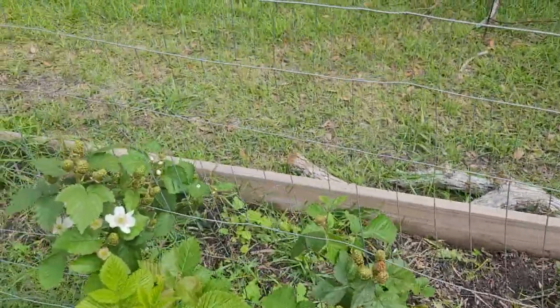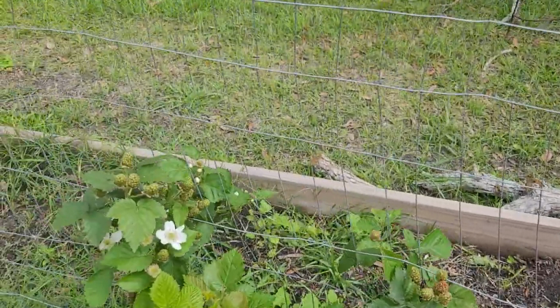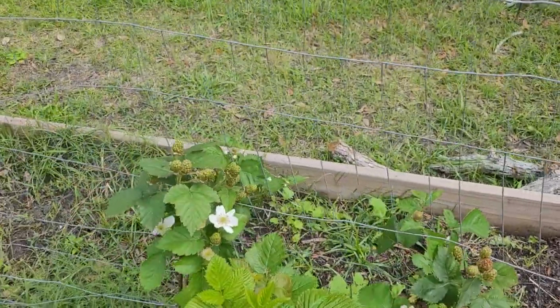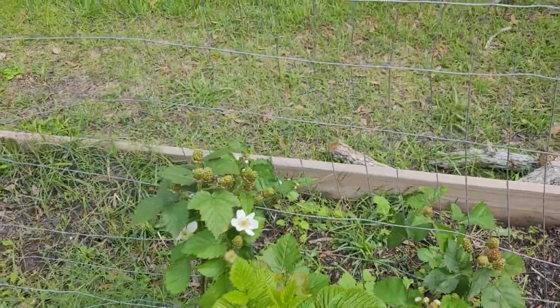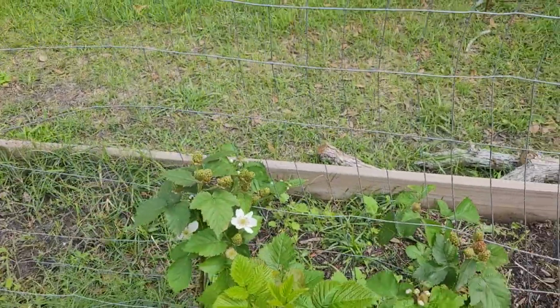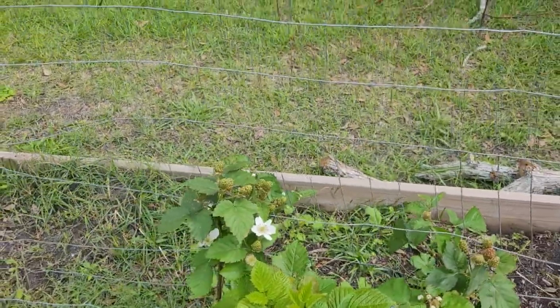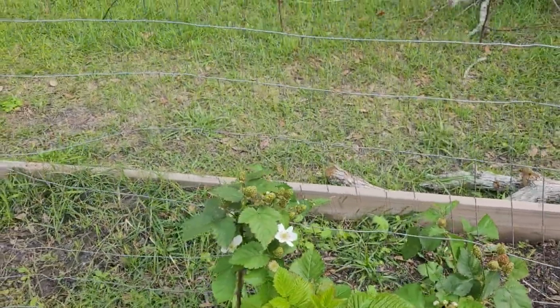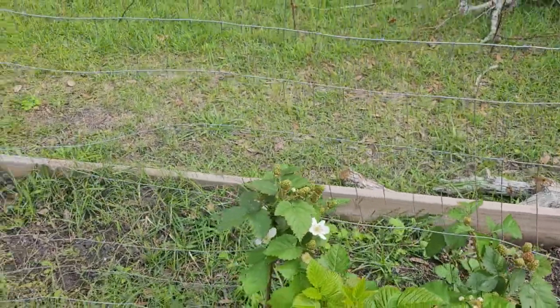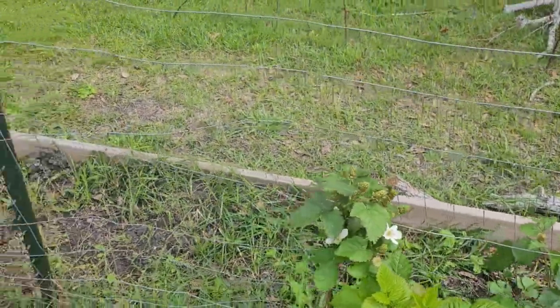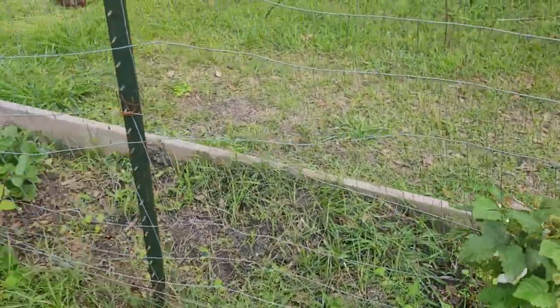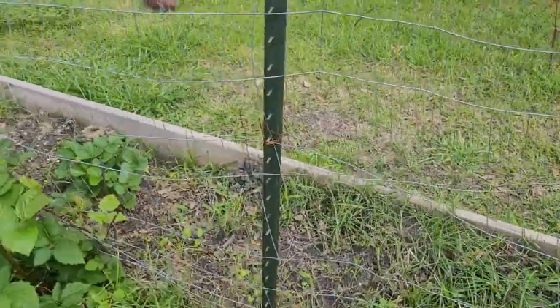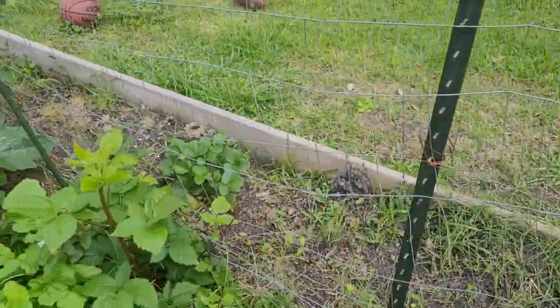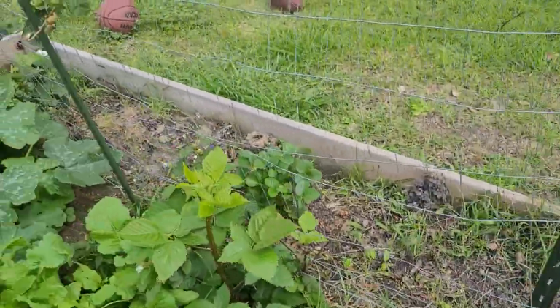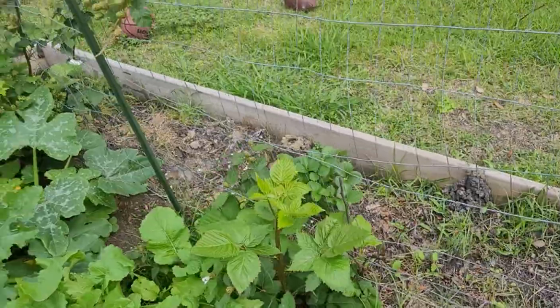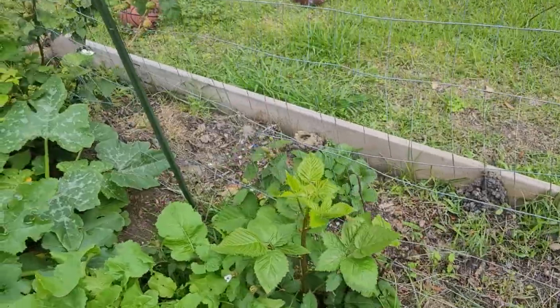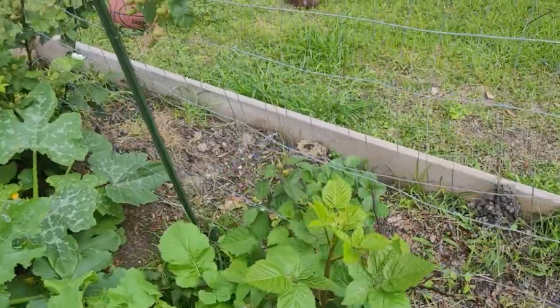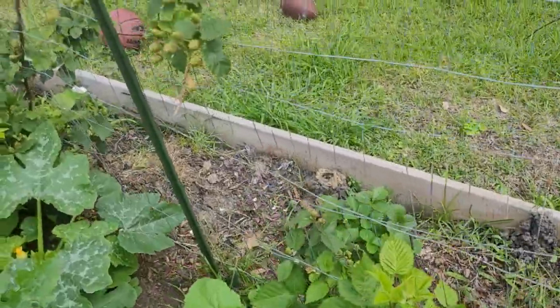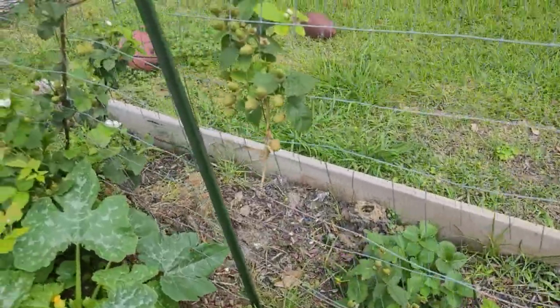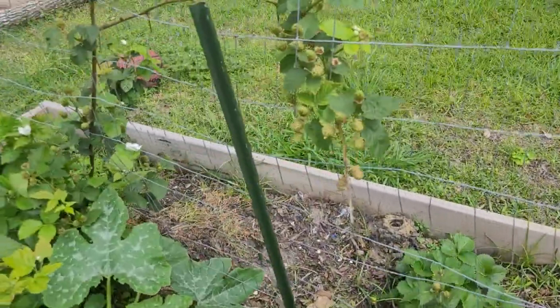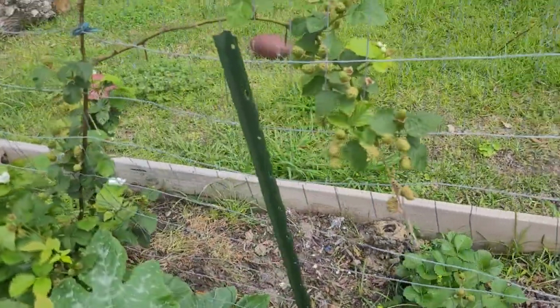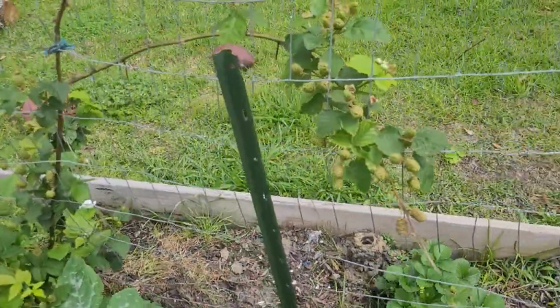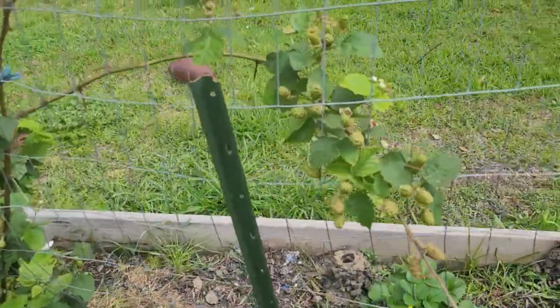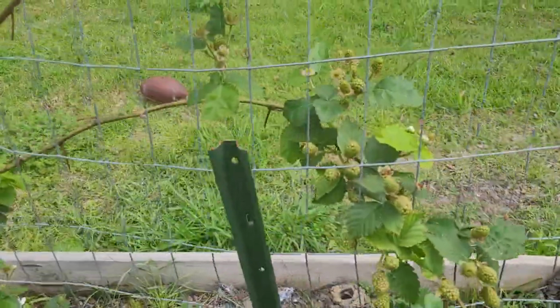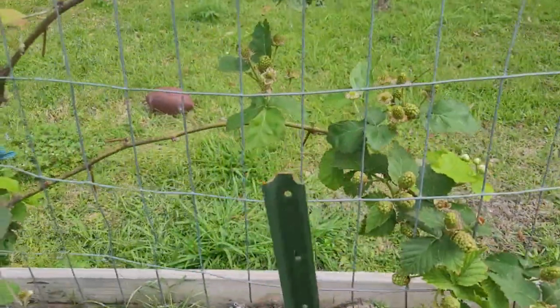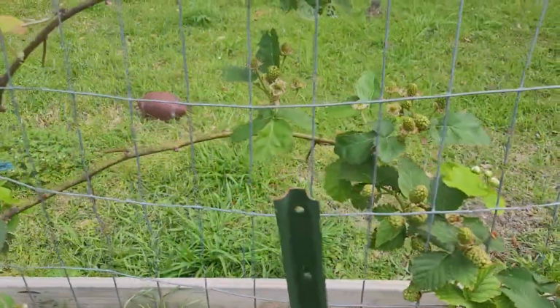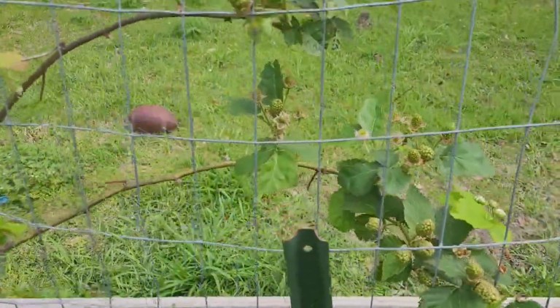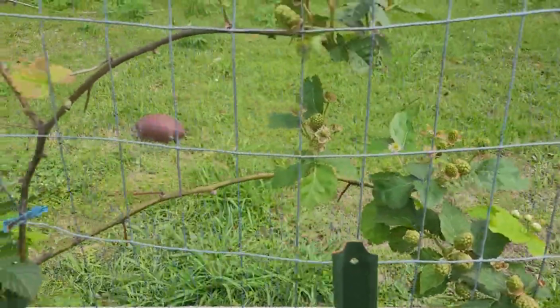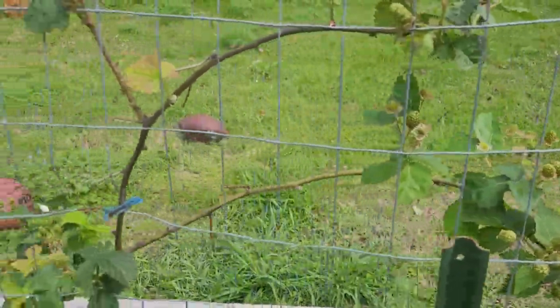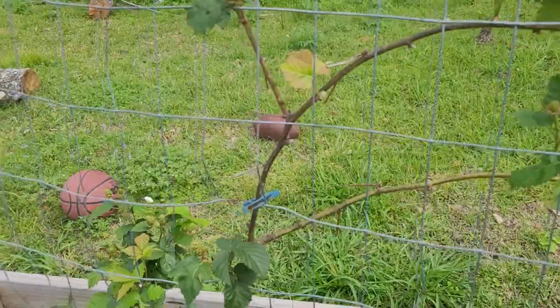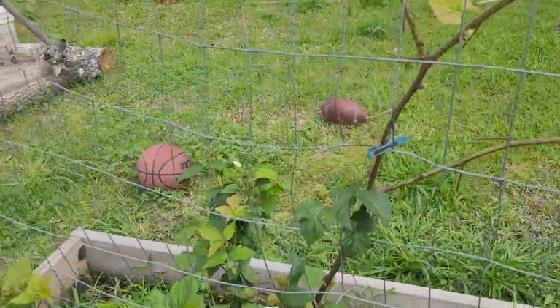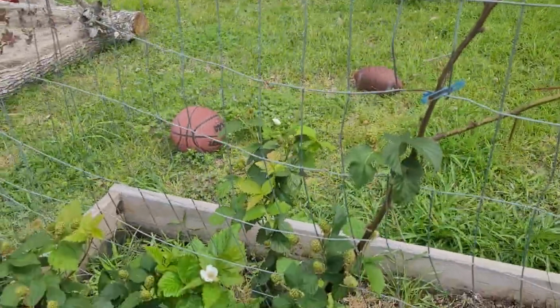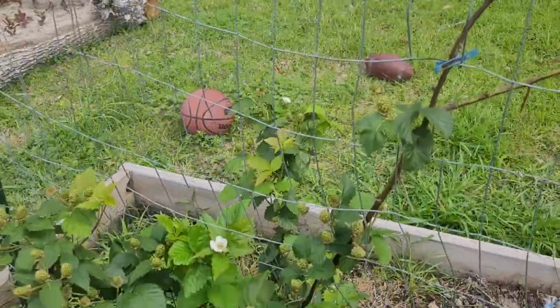So these are all the plants that I cut way, way down. Here's some more new growth. And then here's one — I cut a lot off of it, but it's still doing really well.